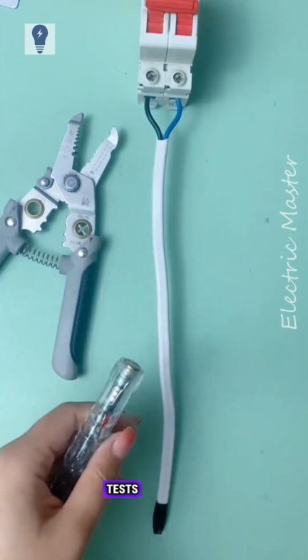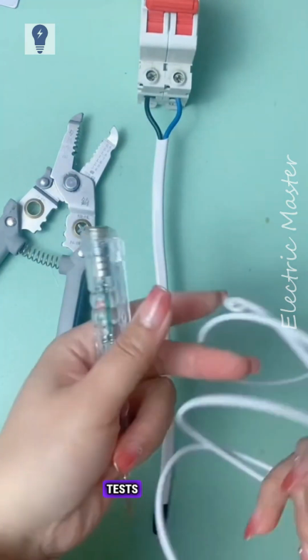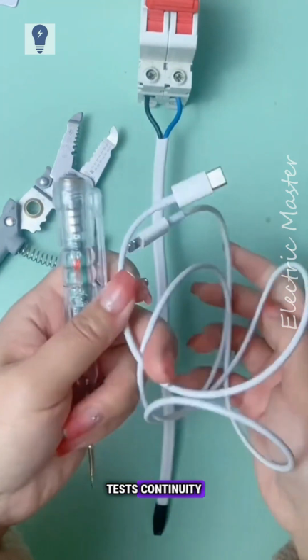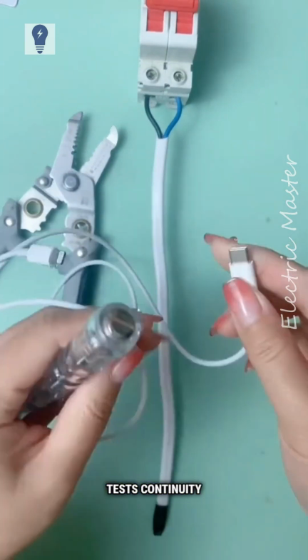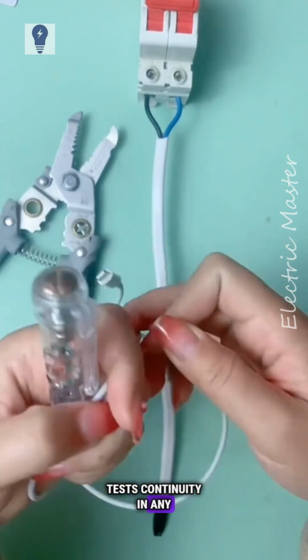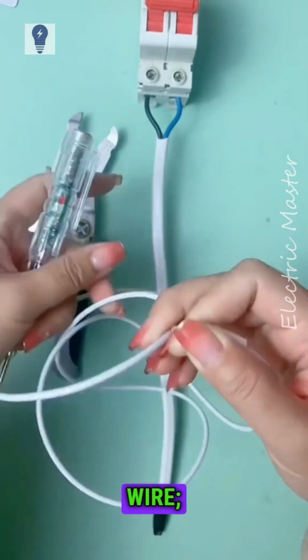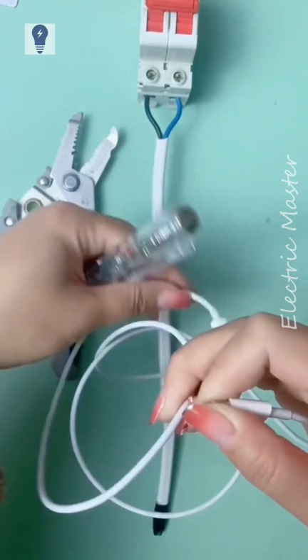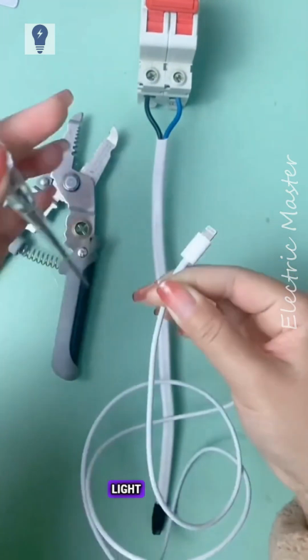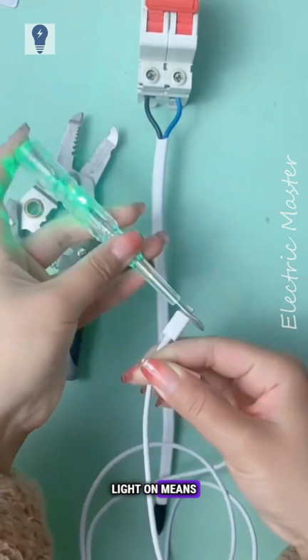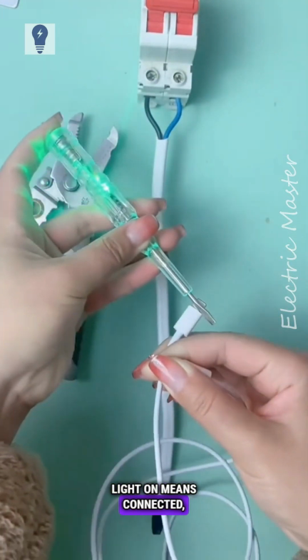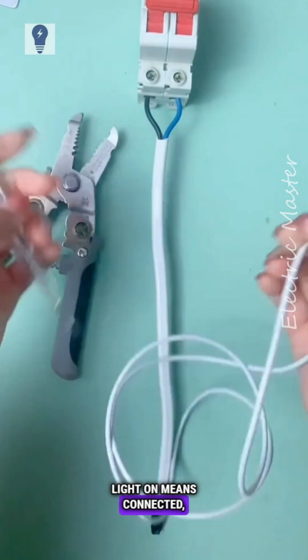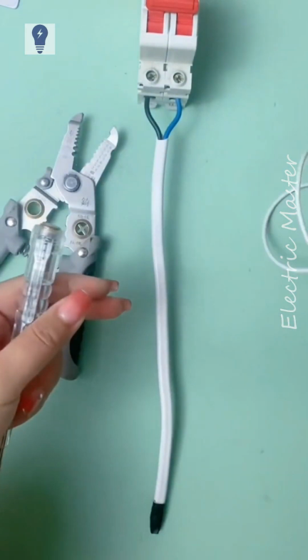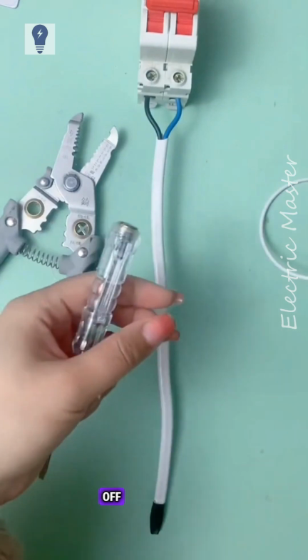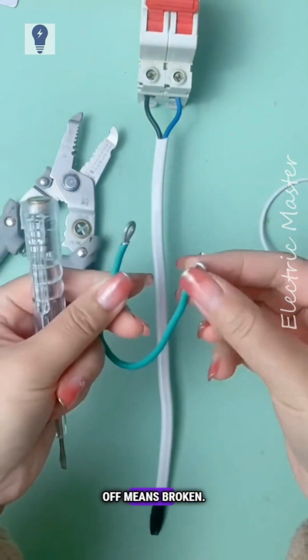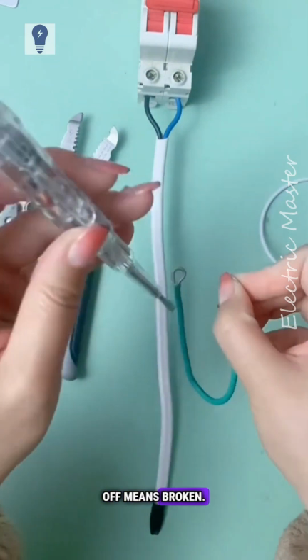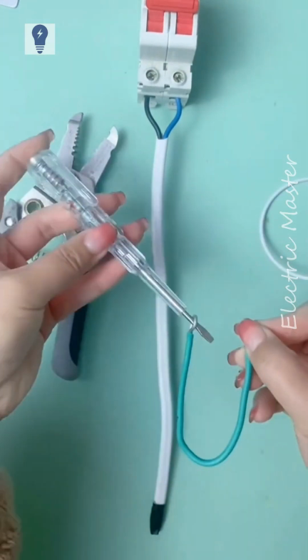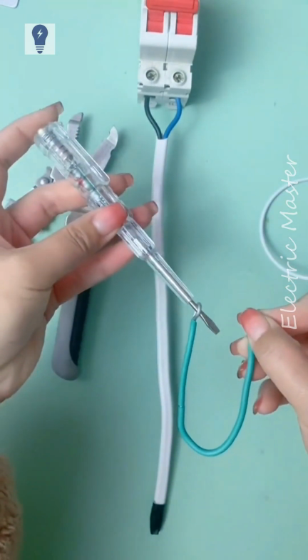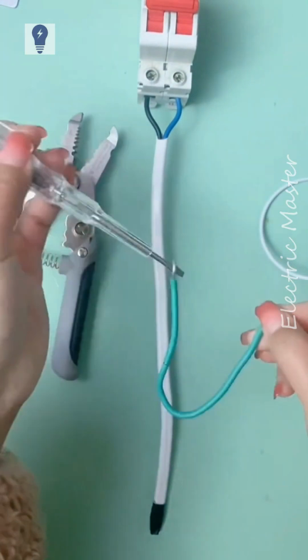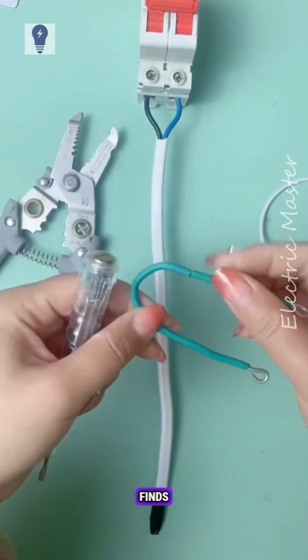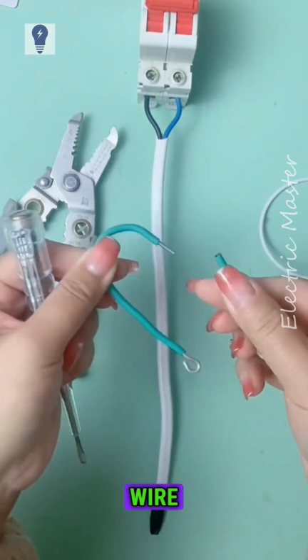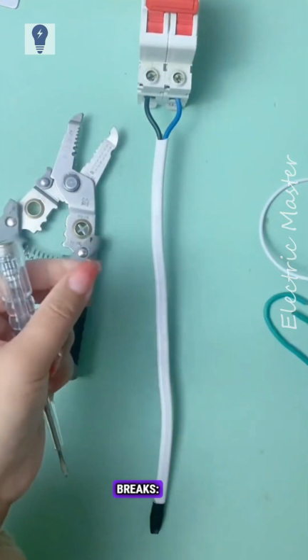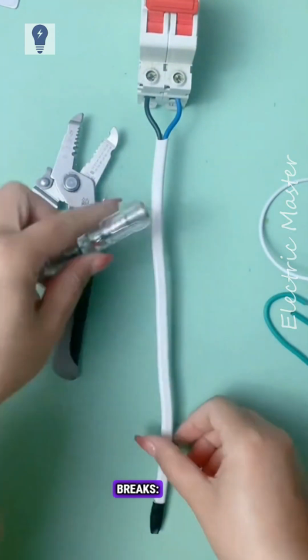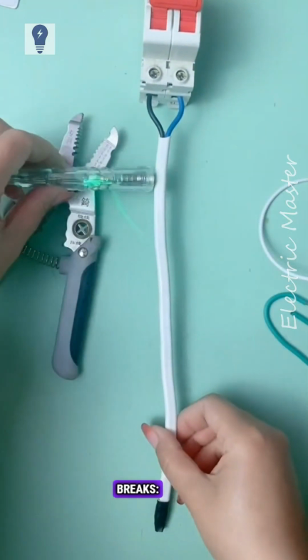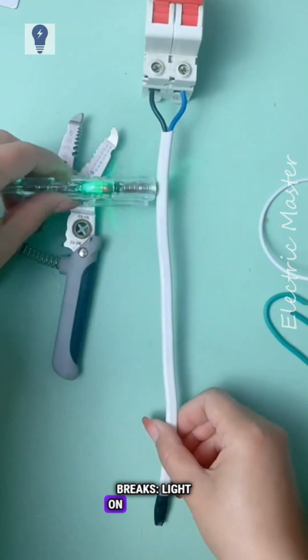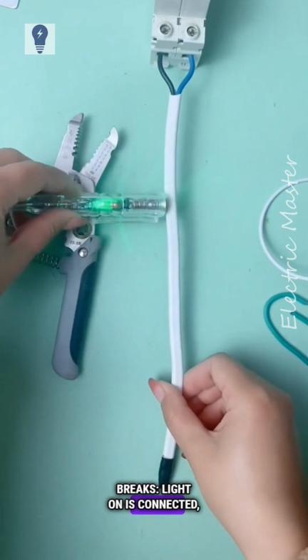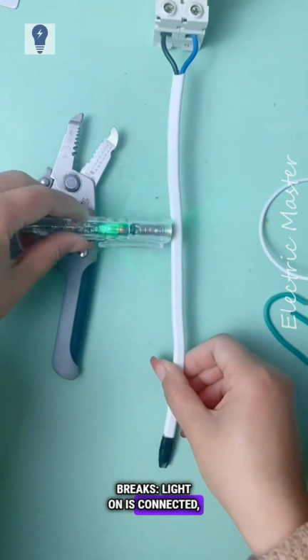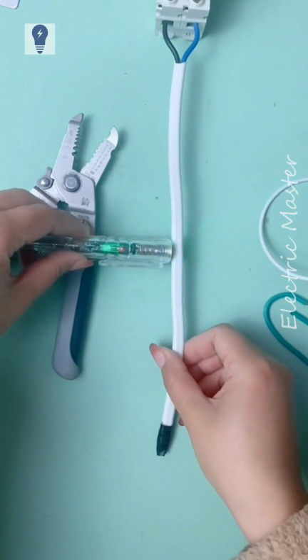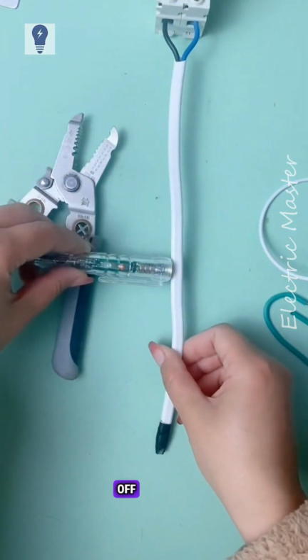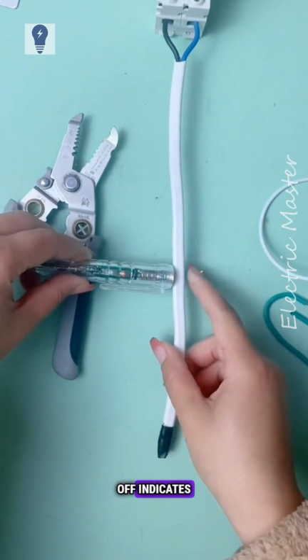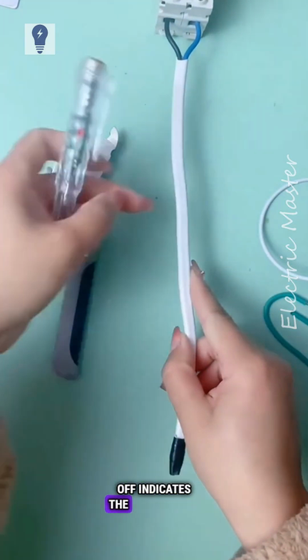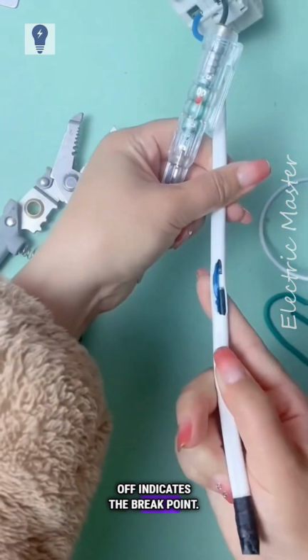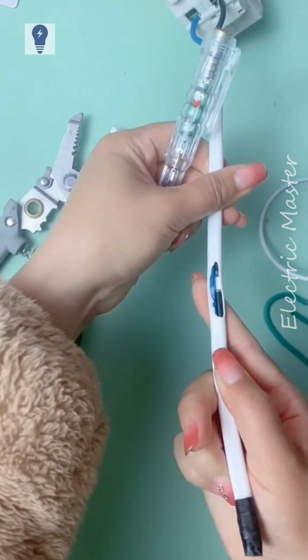It tests continuity in any wire — light on means connected, off means broken. It also finds wire breaks: light on means connected, off indicates the break point.